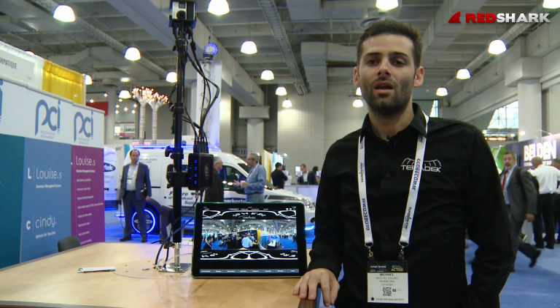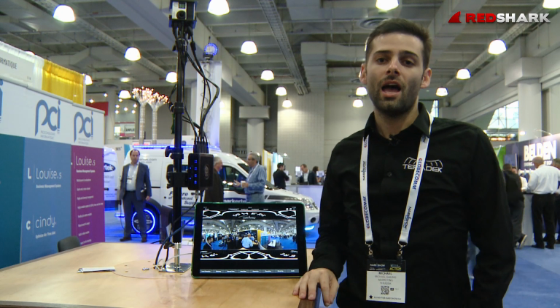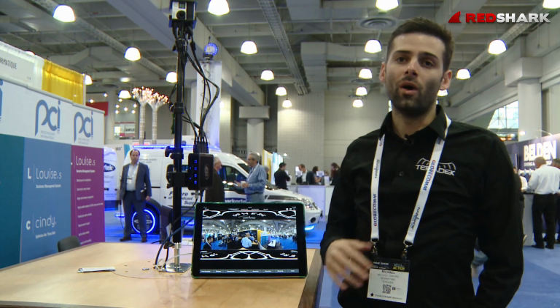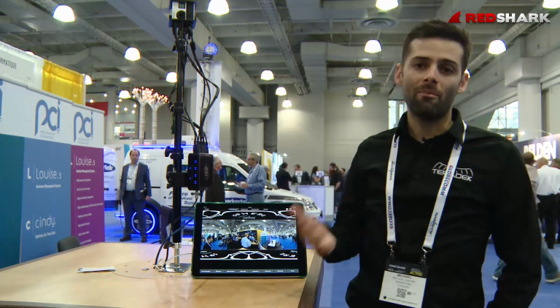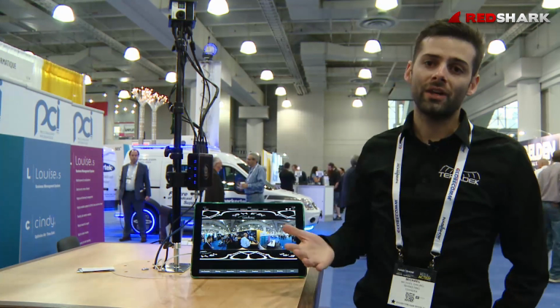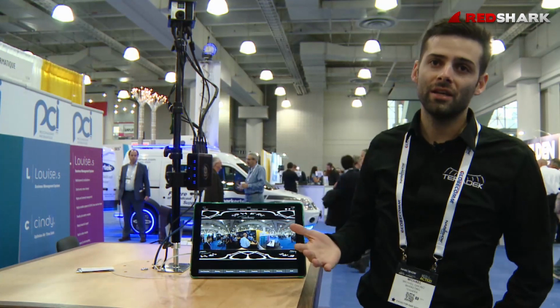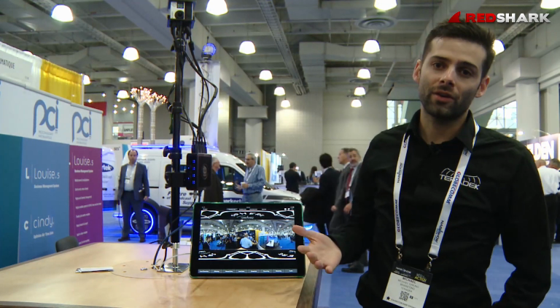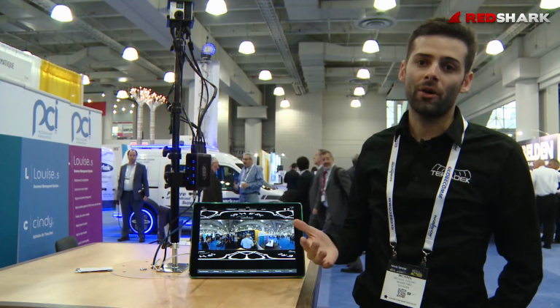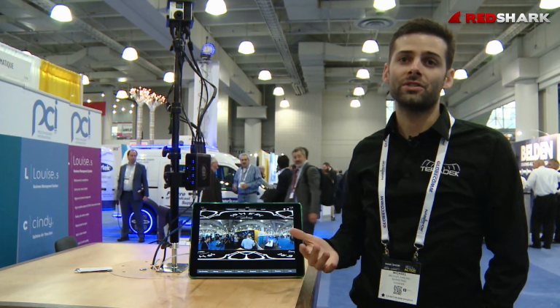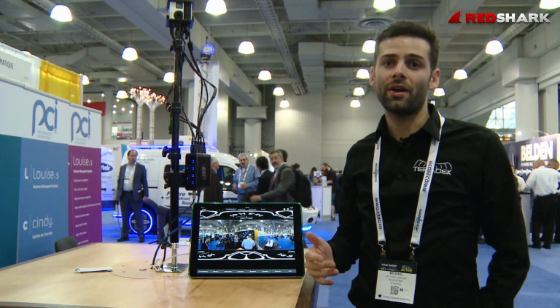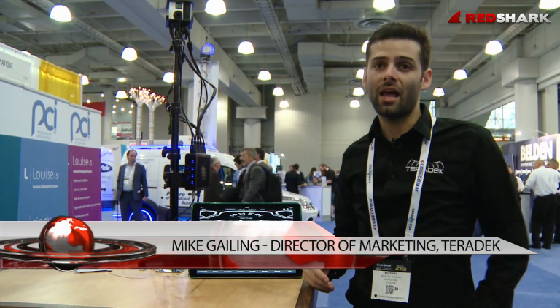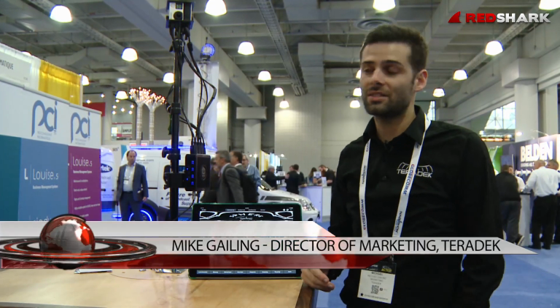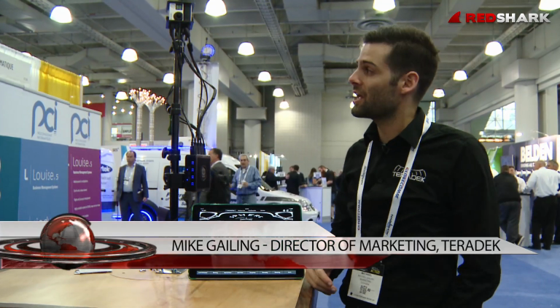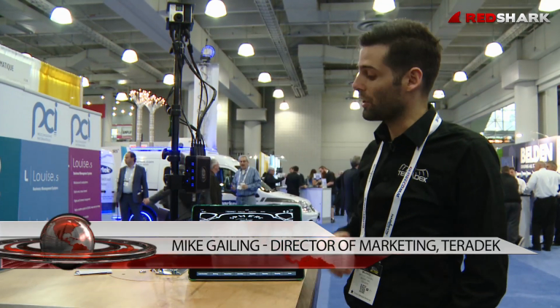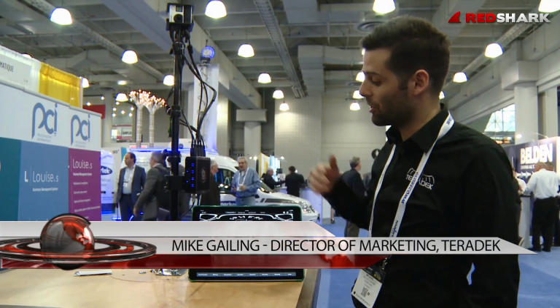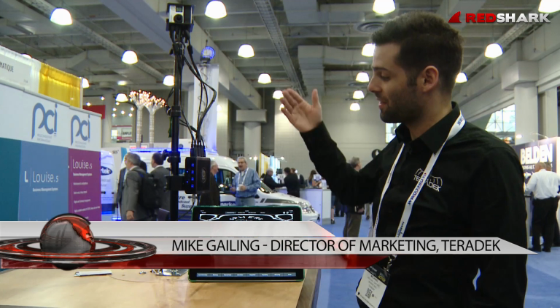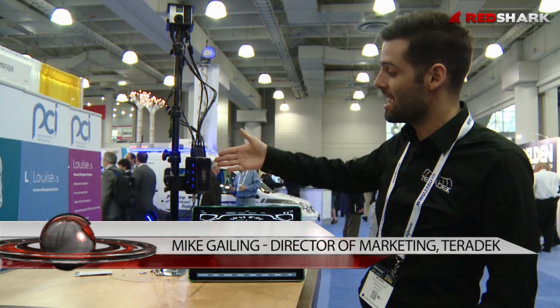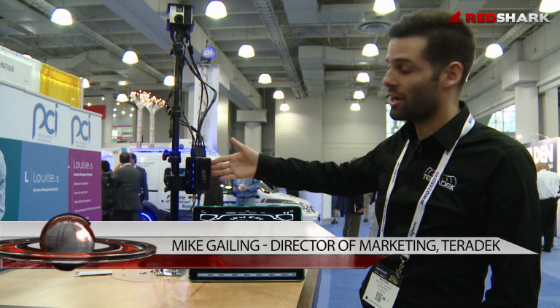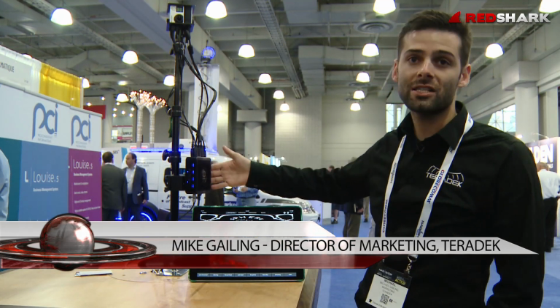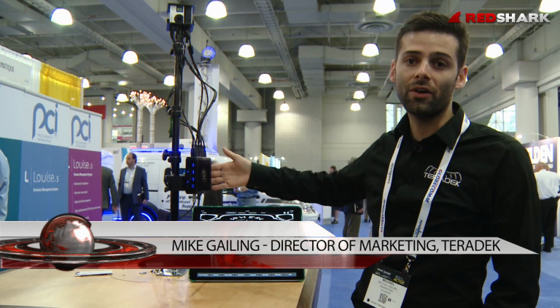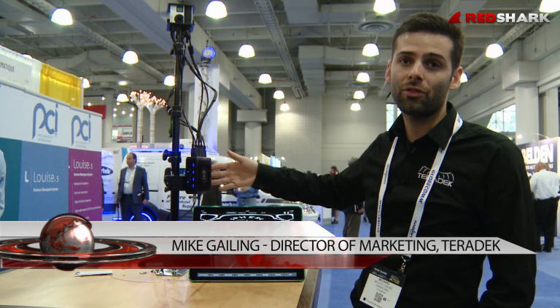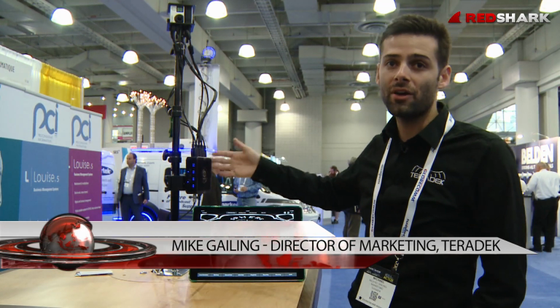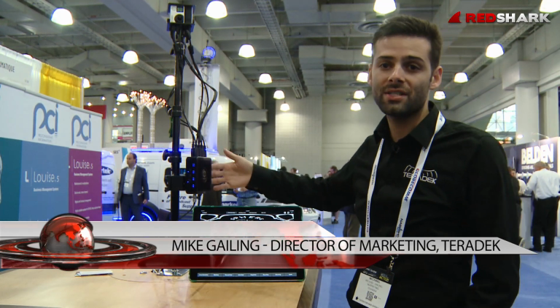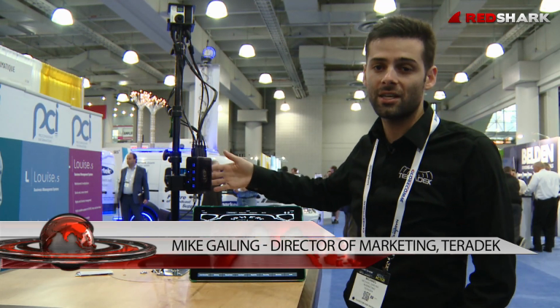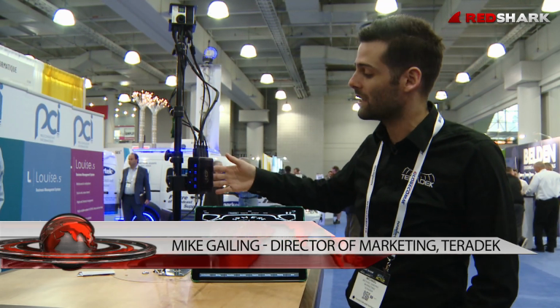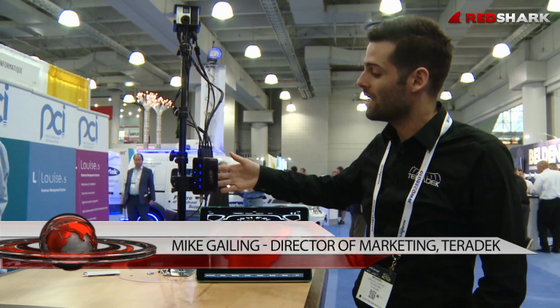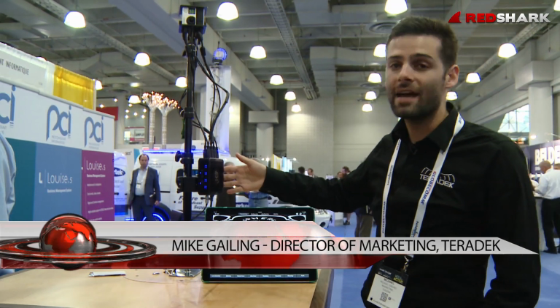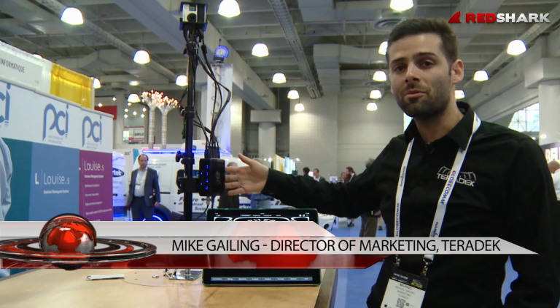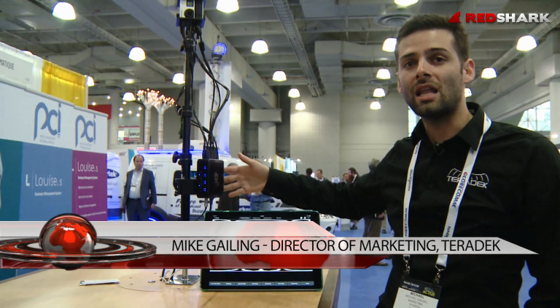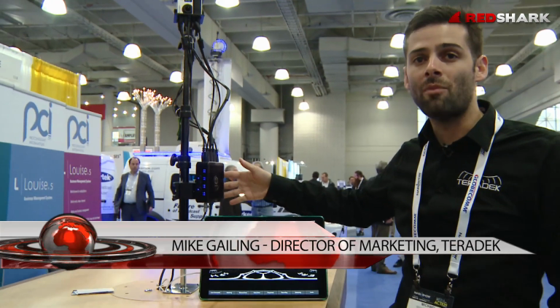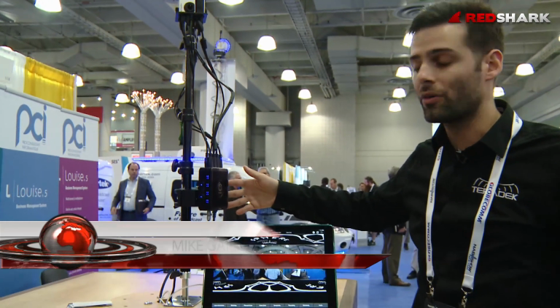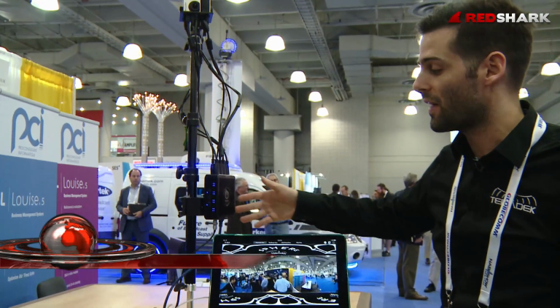Hey everyone, I'm Michael Gehling, Director of Marketing for Teradek, and today we're here with the Teradek Sphere, a 360-degree live streaming and live monitoring device.